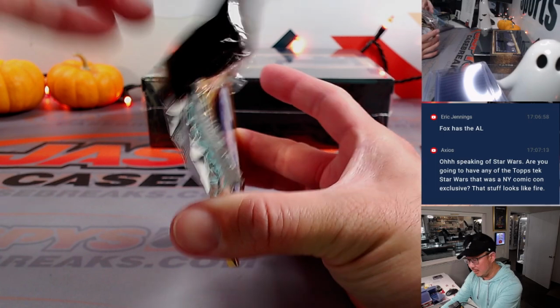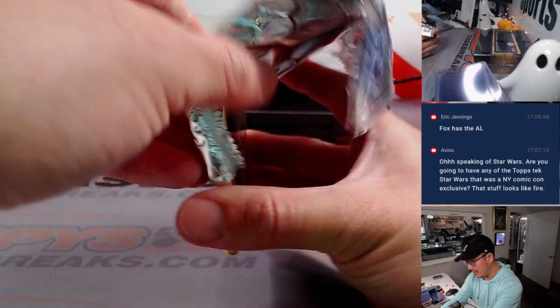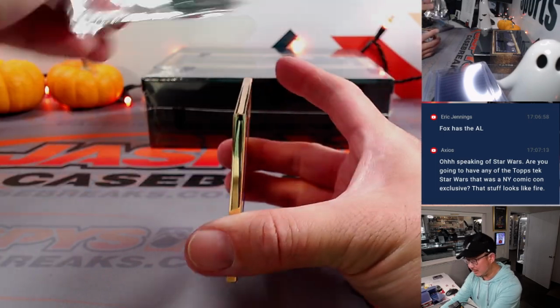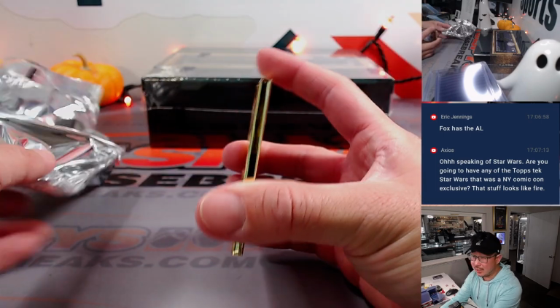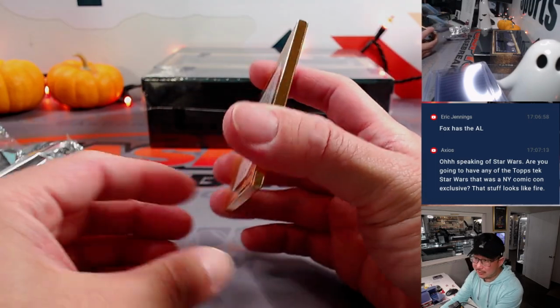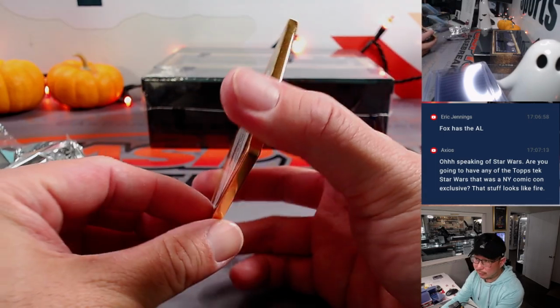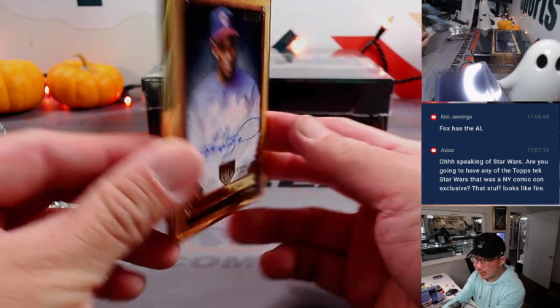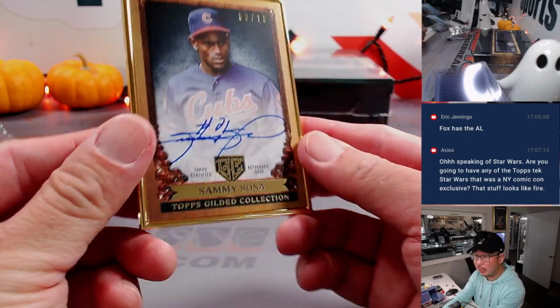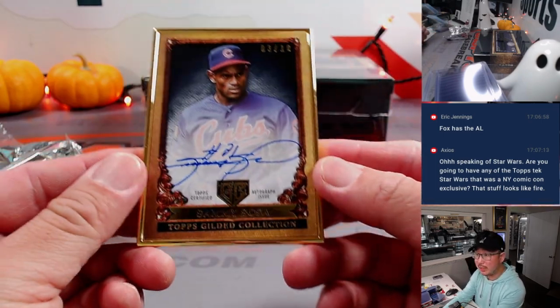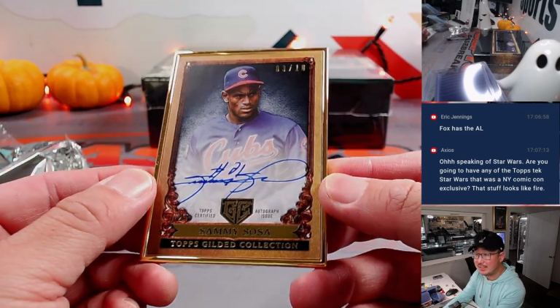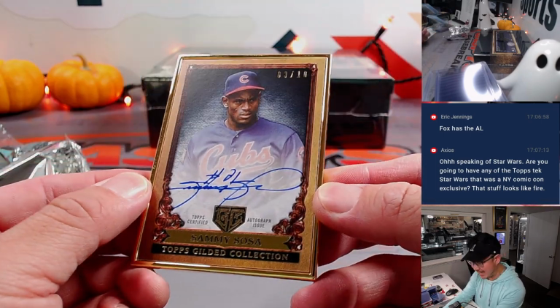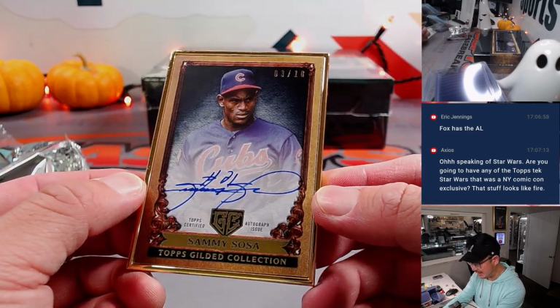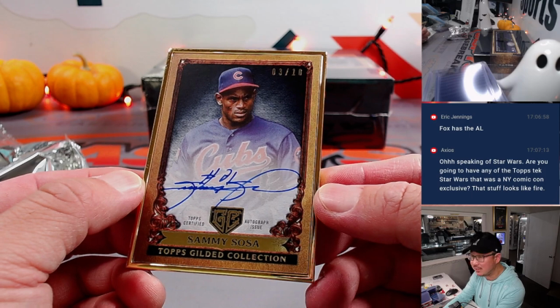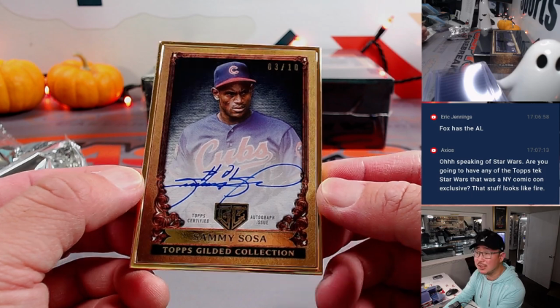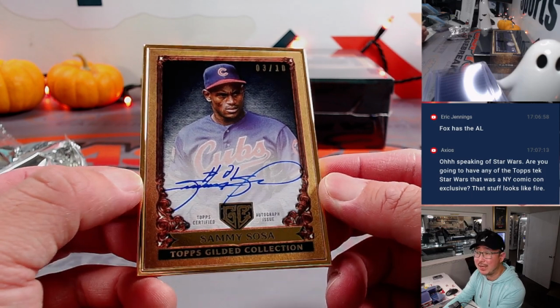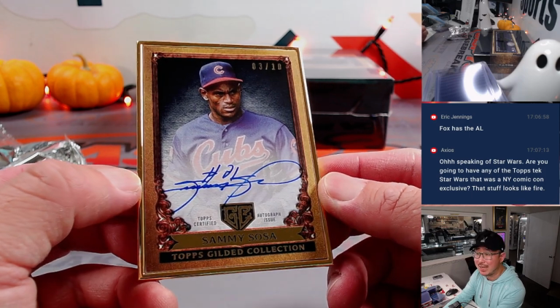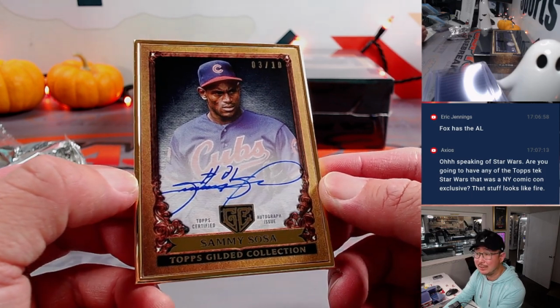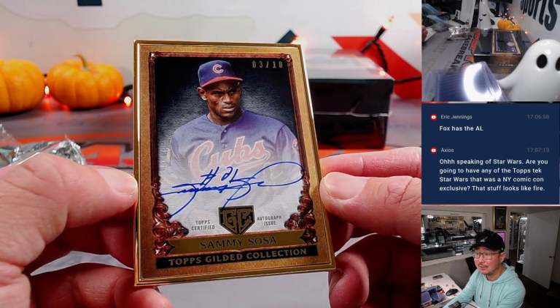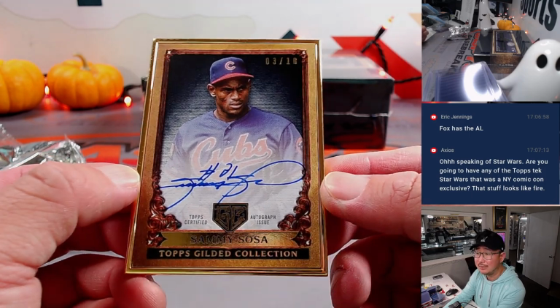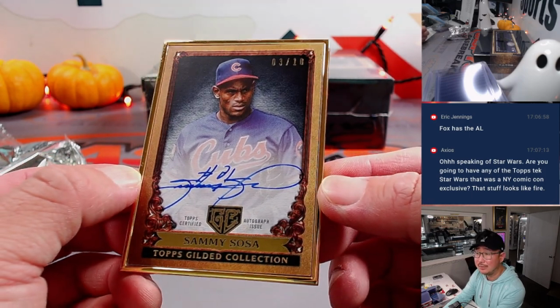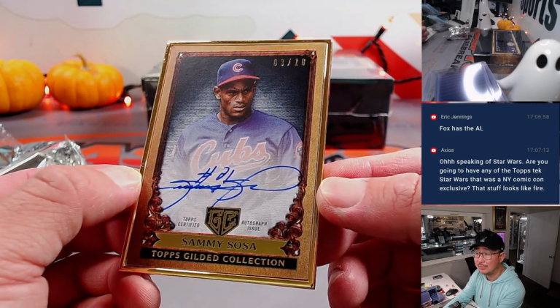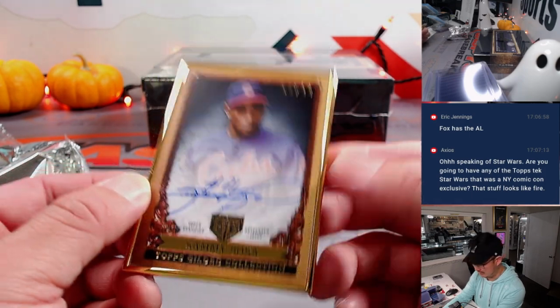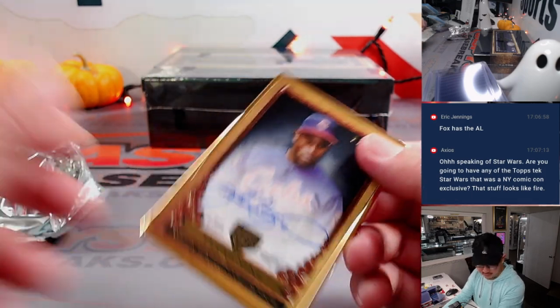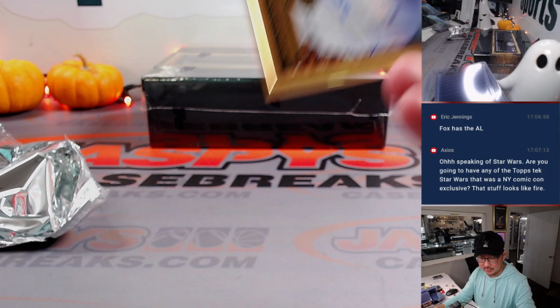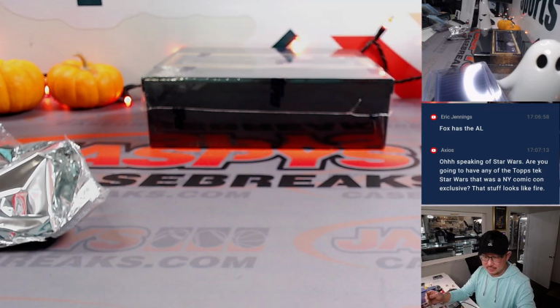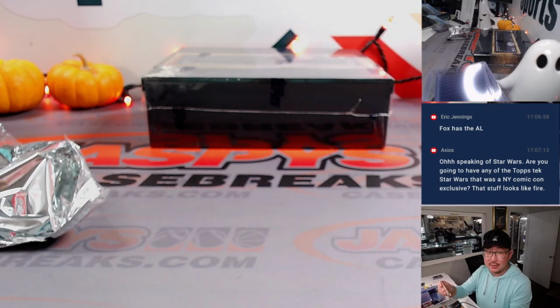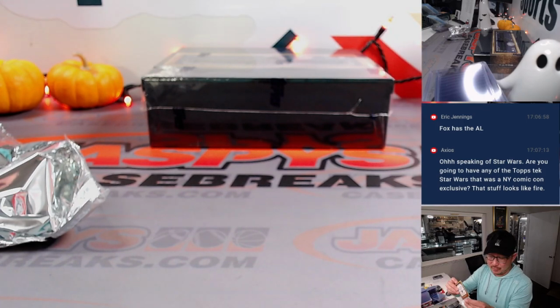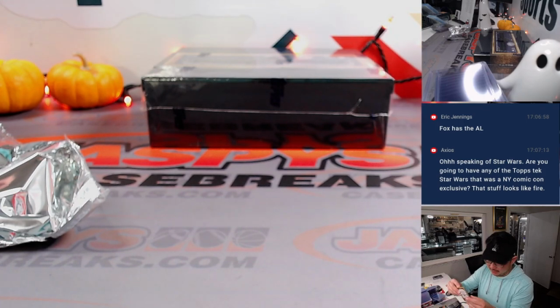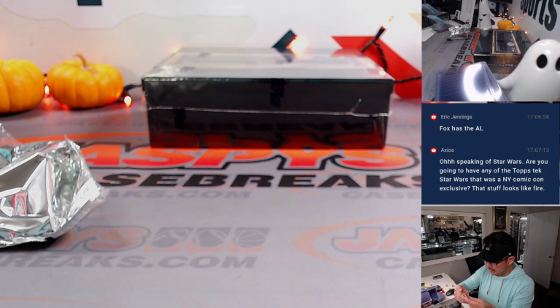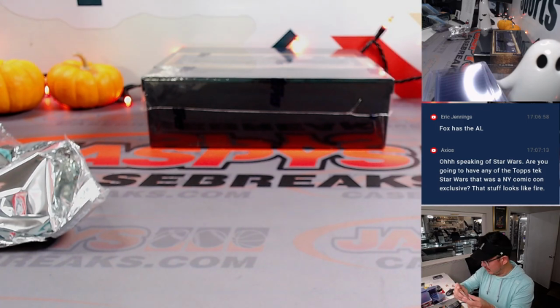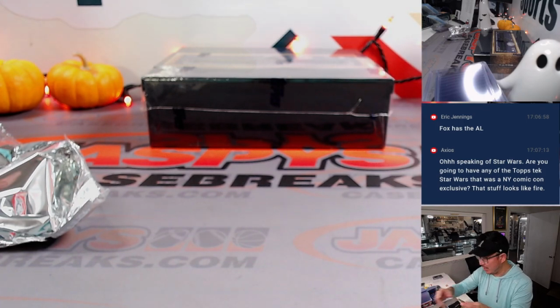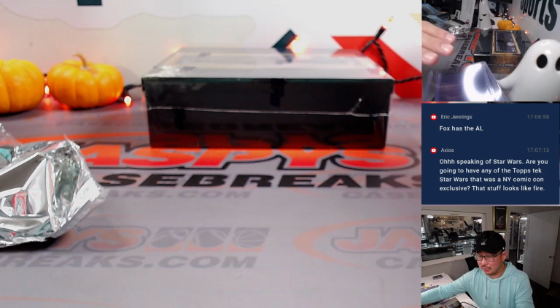Next autograph, Gold Frame Auto, will be Slammin' Sammy Sosa, 3 out of 10. Darren with the Cubs — there you go, Darren. Nice low number as well.